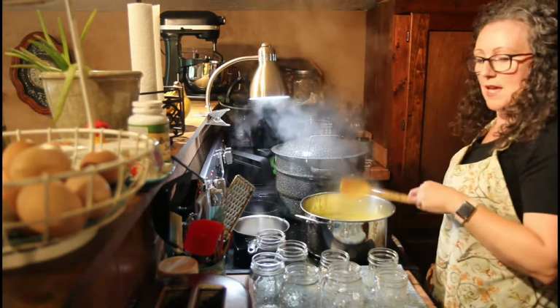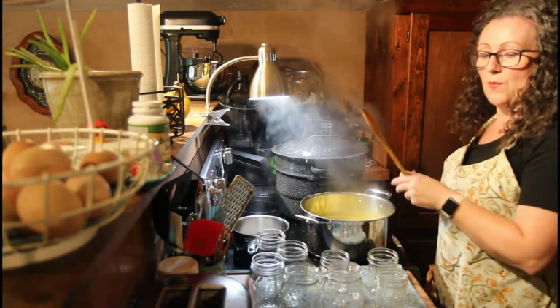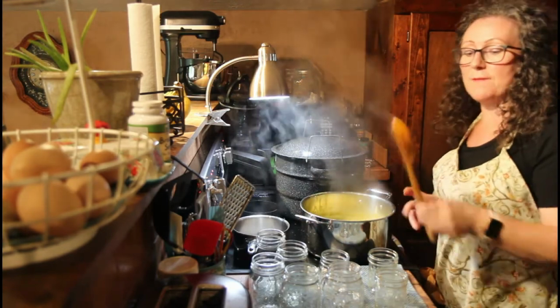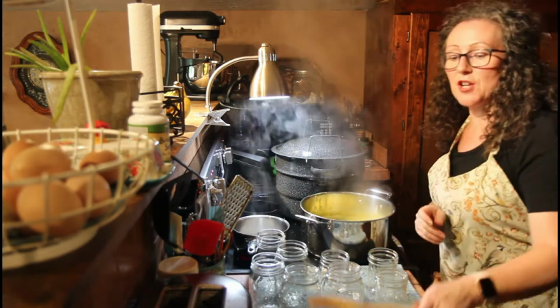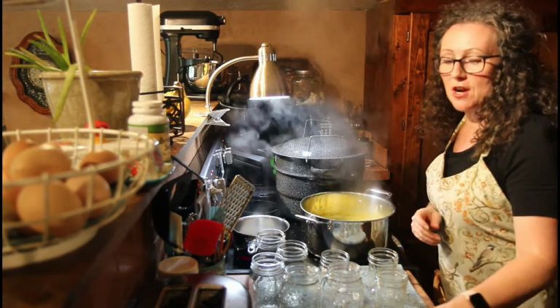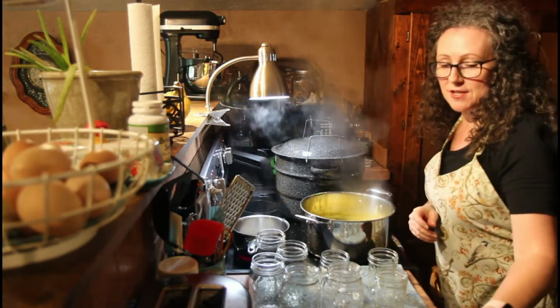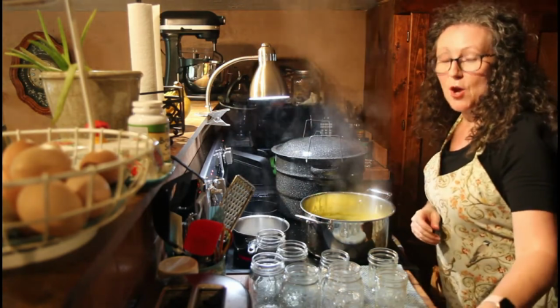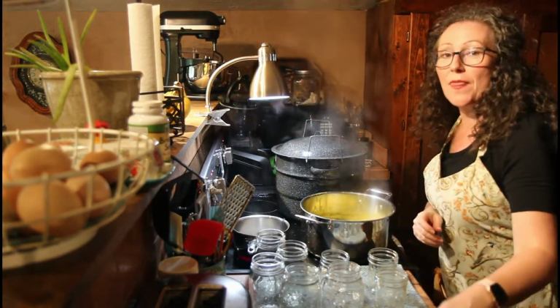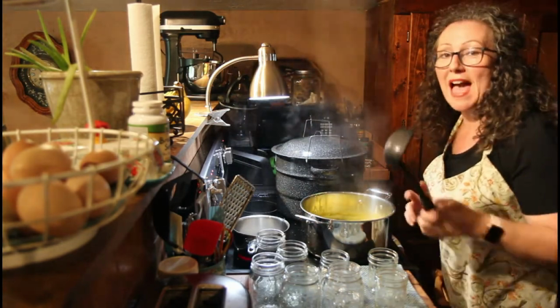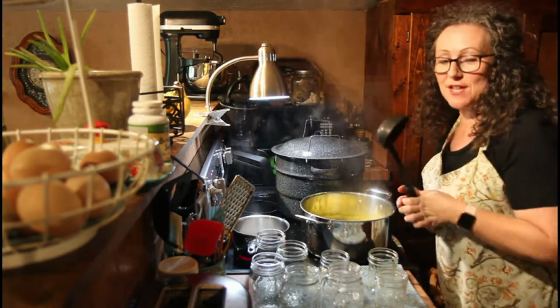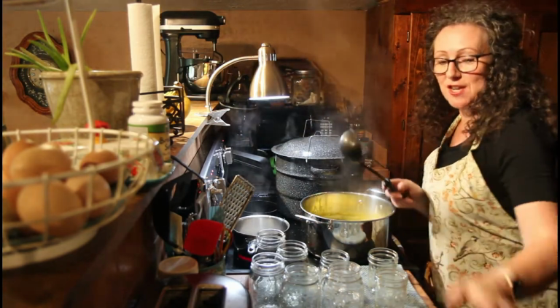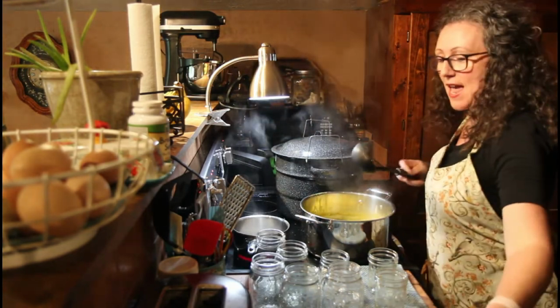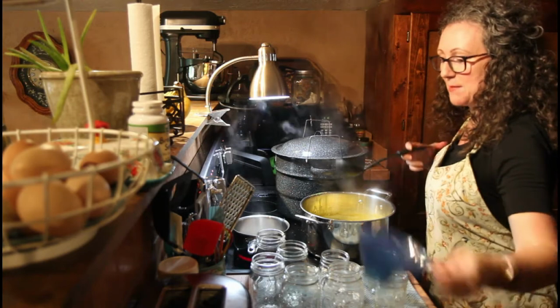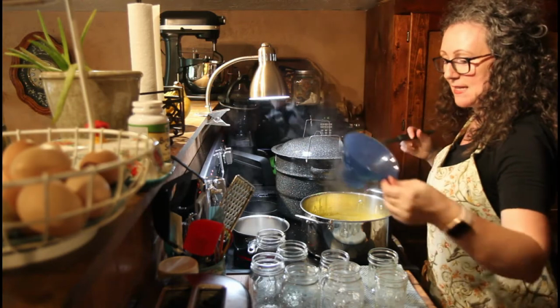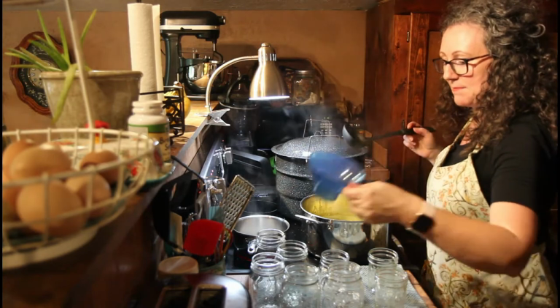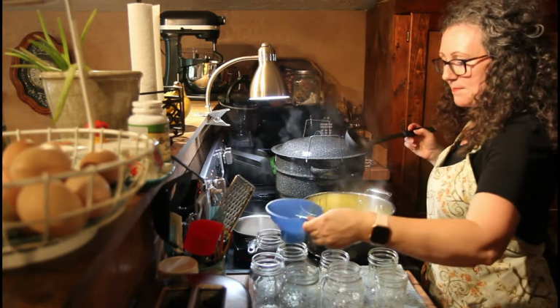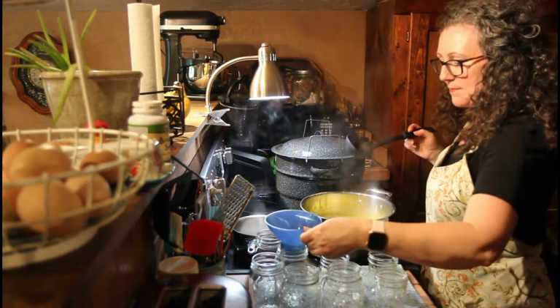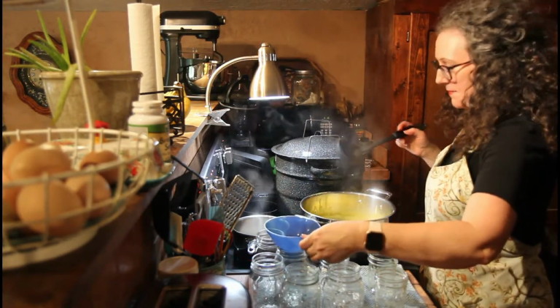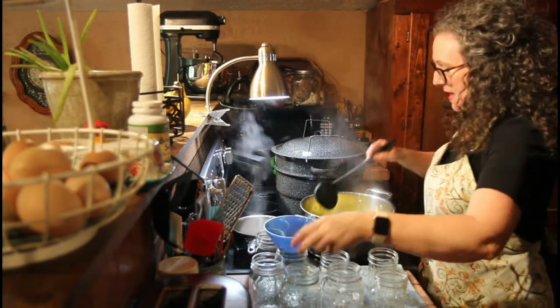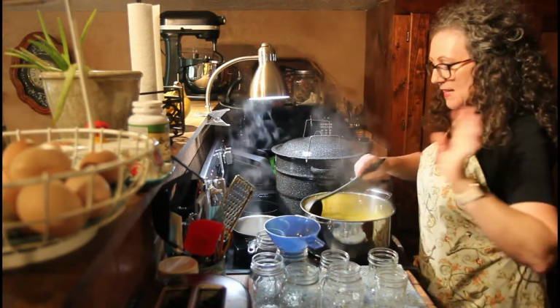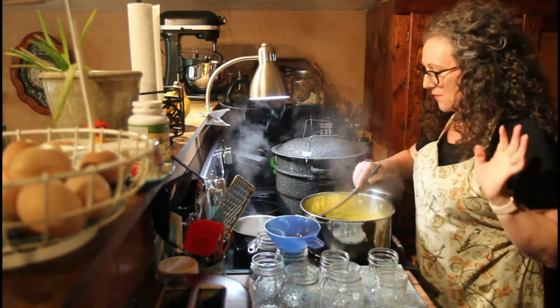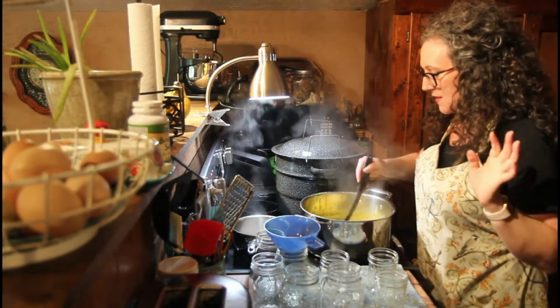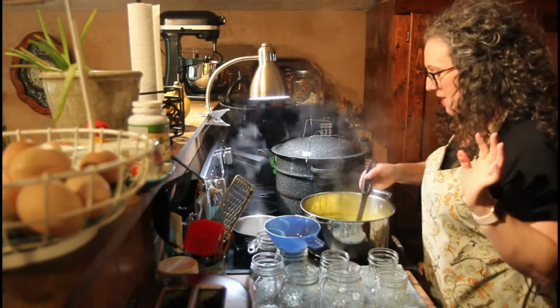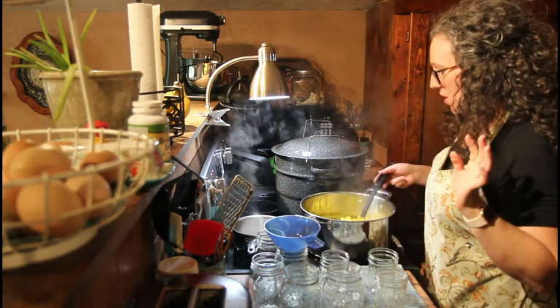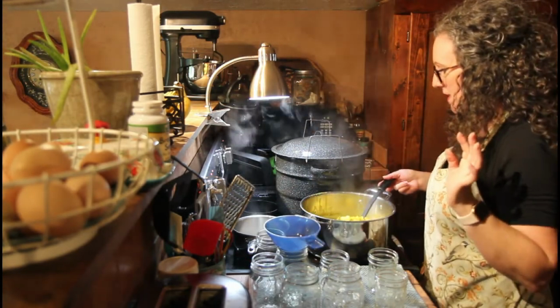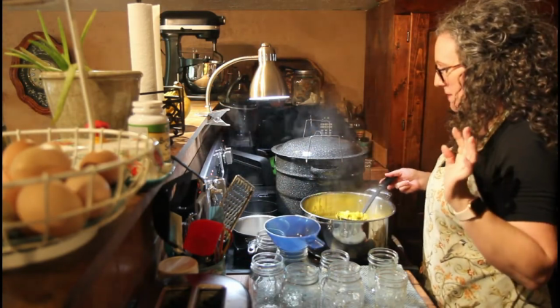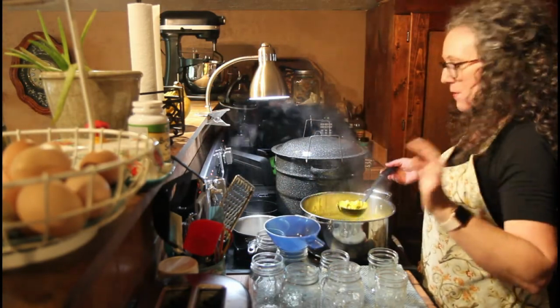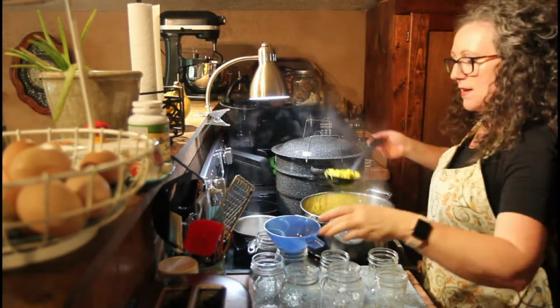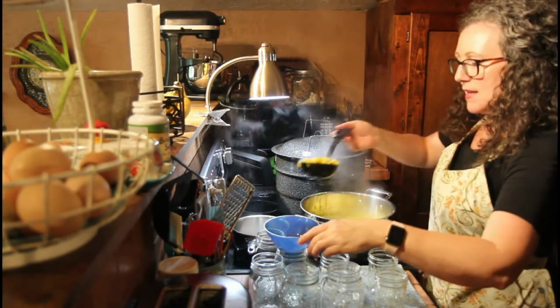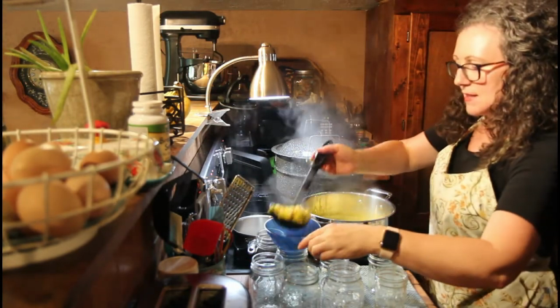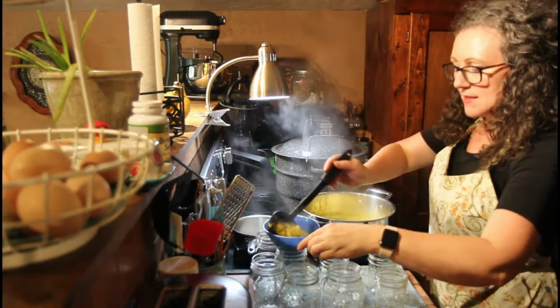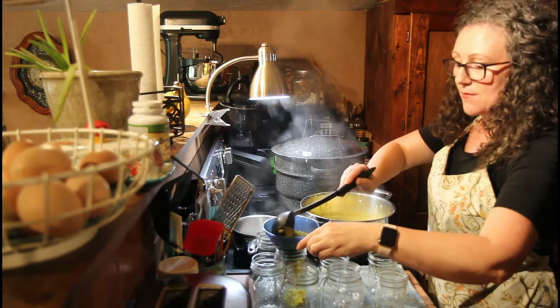Ready to fill our jars with a half inch headspace. I've got several different sized jars here because I want several different ones.